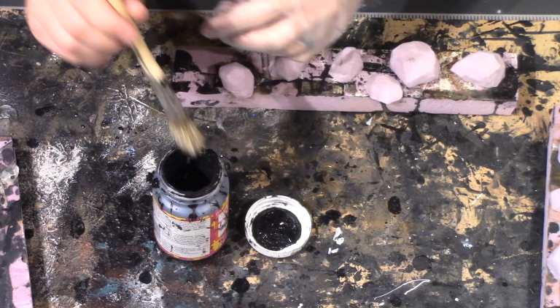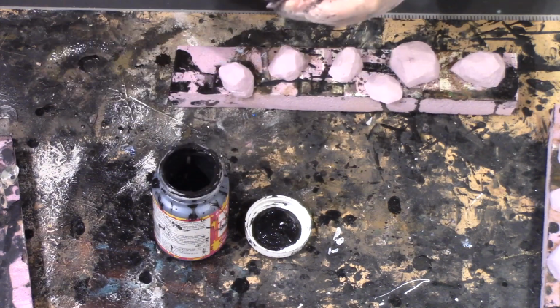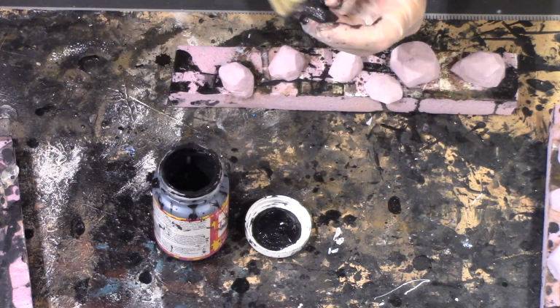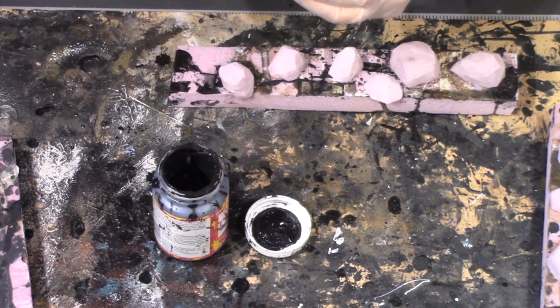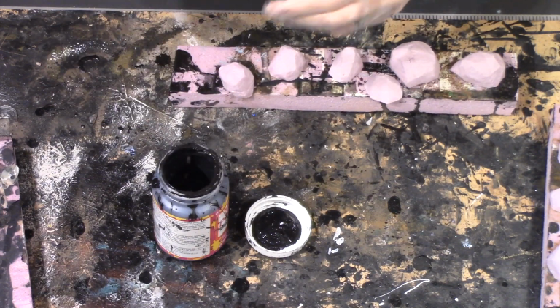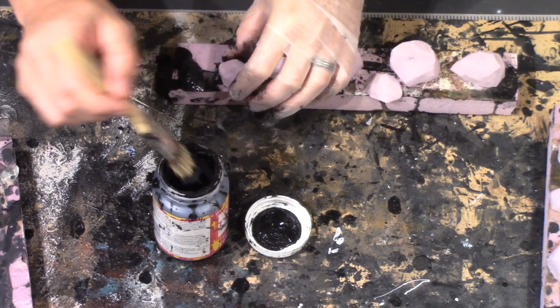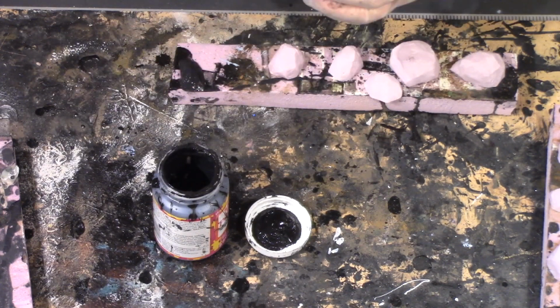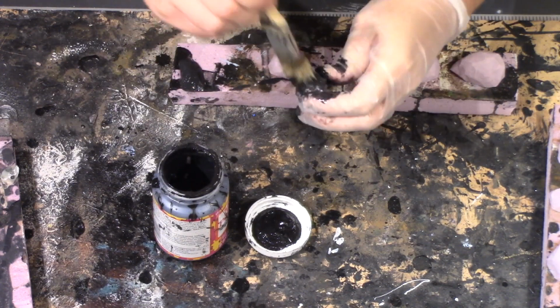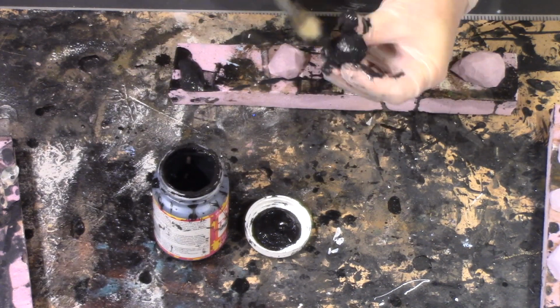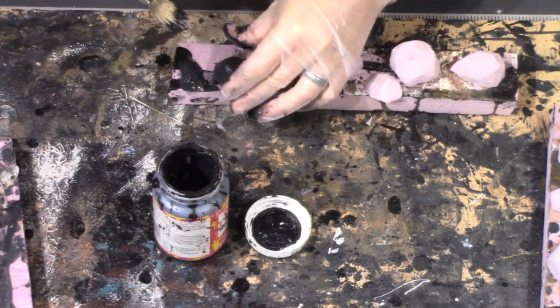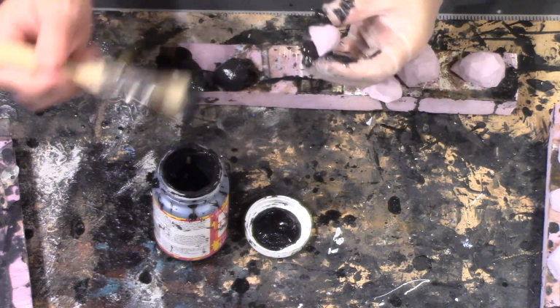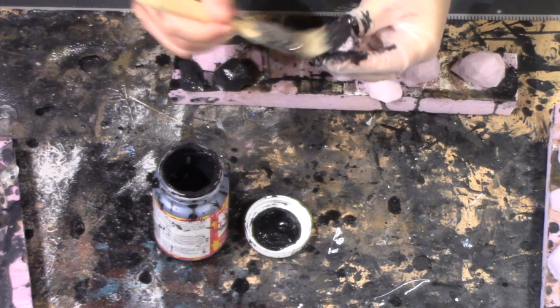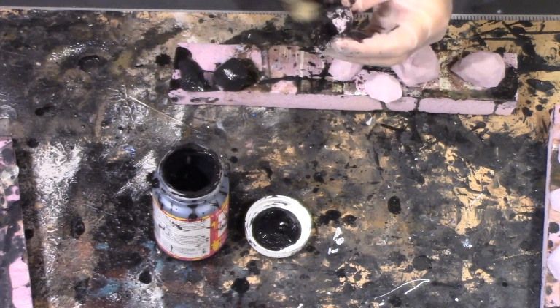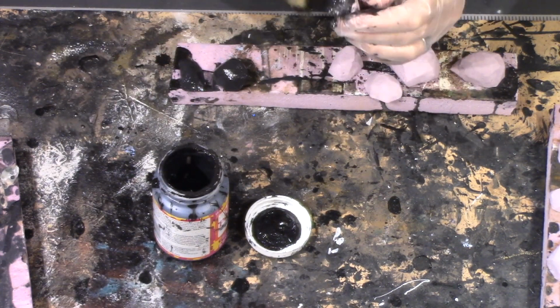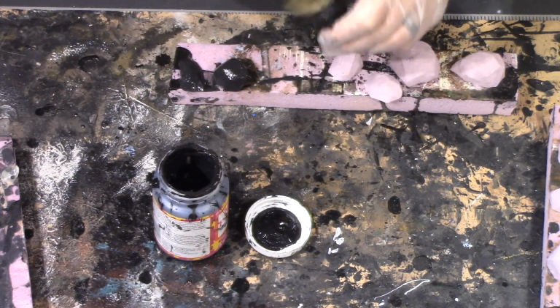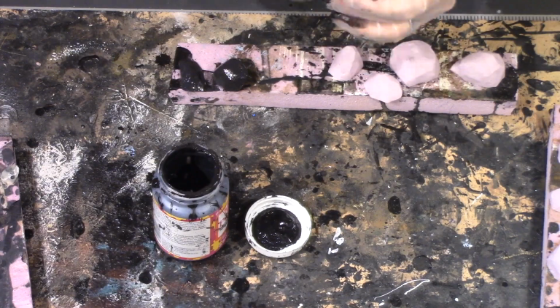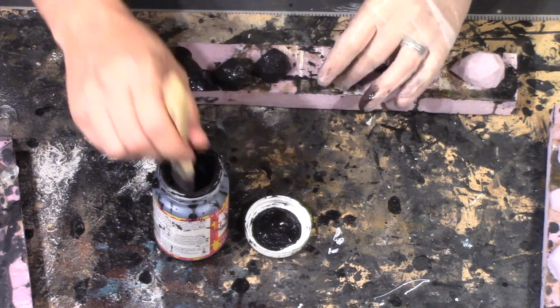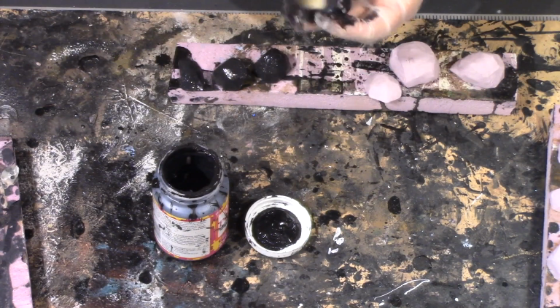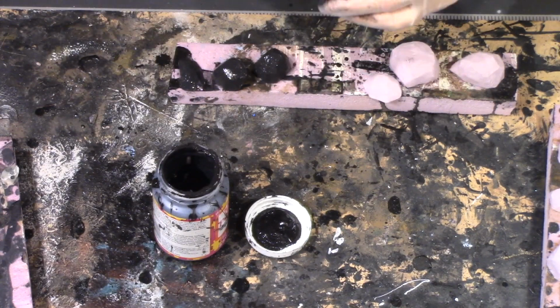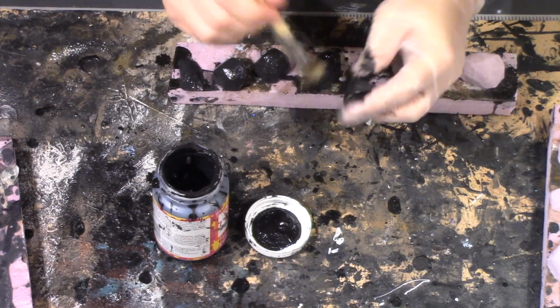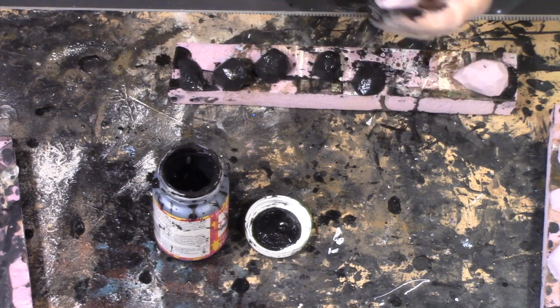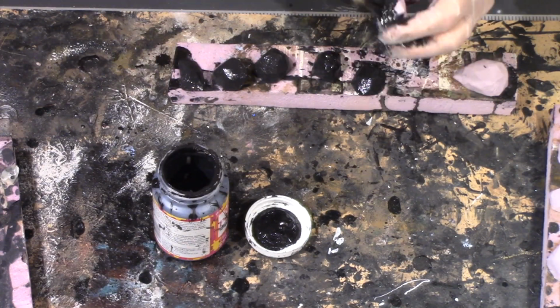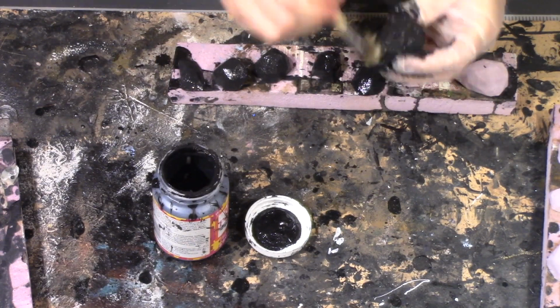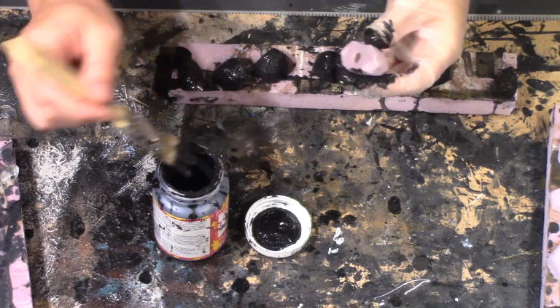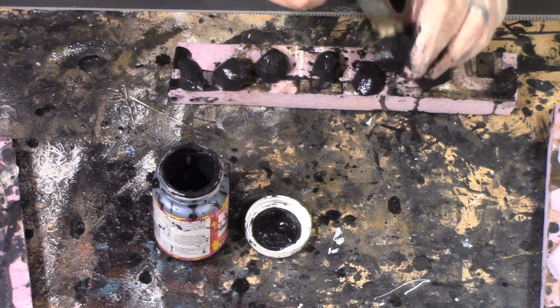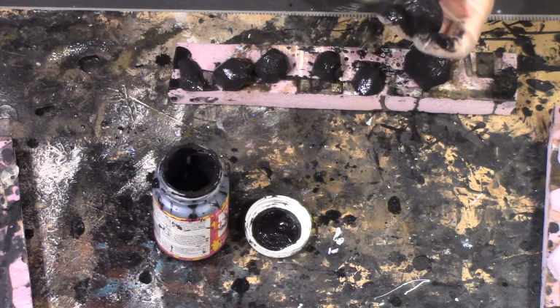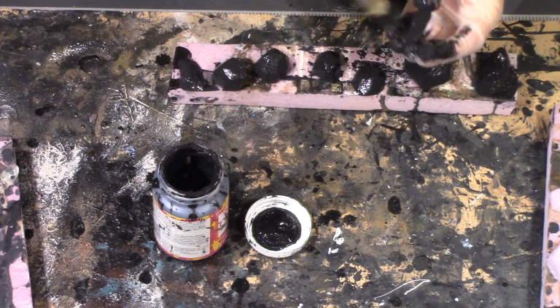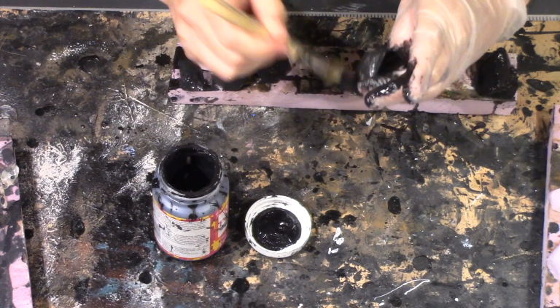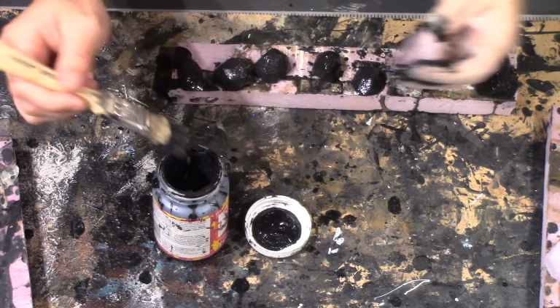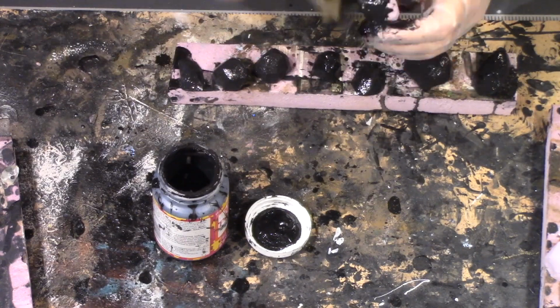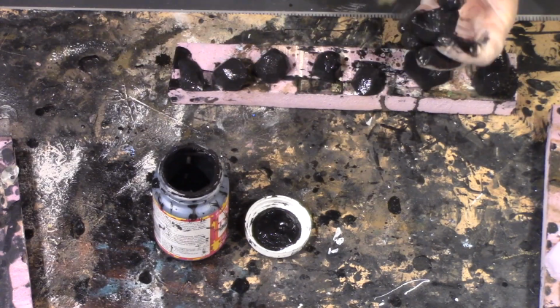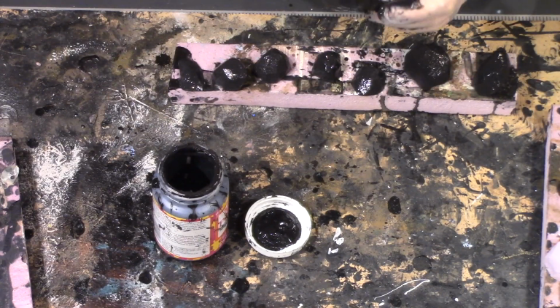Next we're going to use black Mod Podge mixed with black paint and coat each of the boulders on the top and bottom so that the entire thing is black.